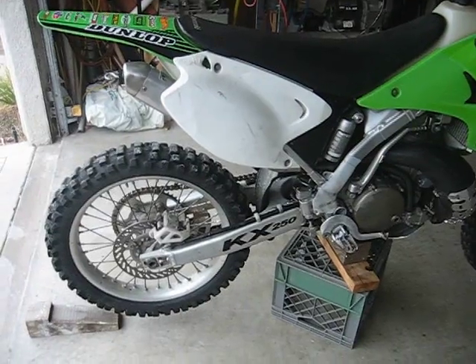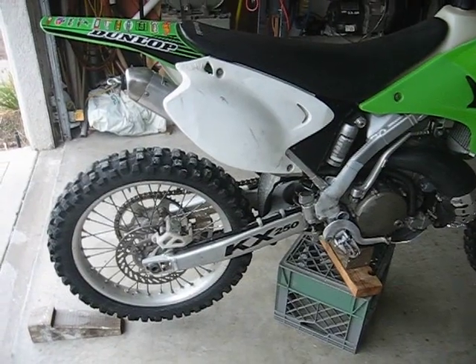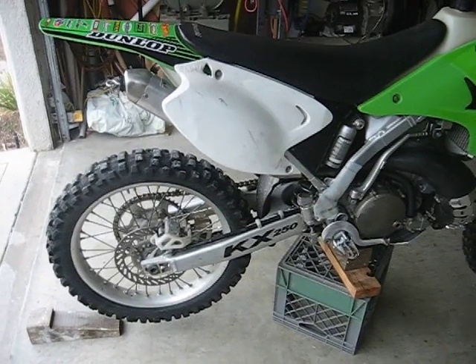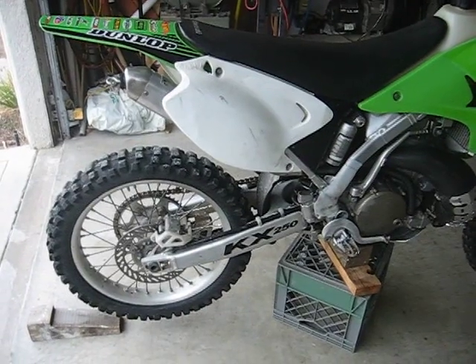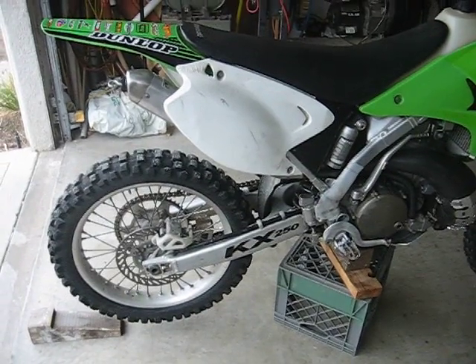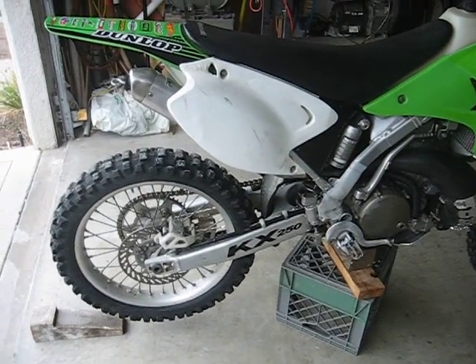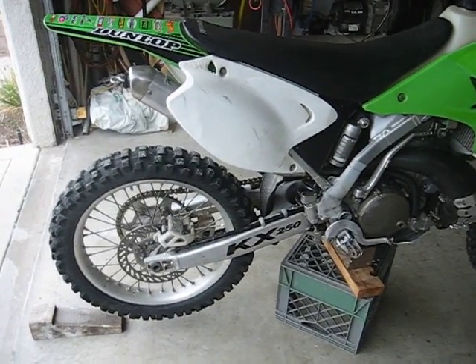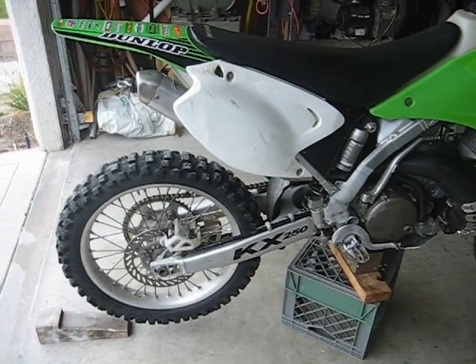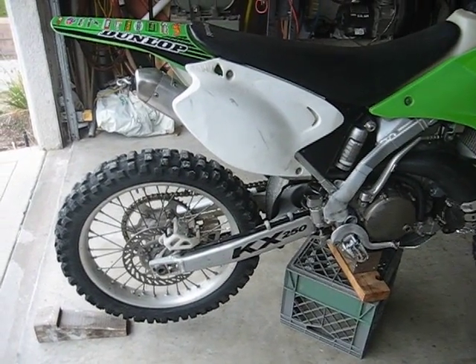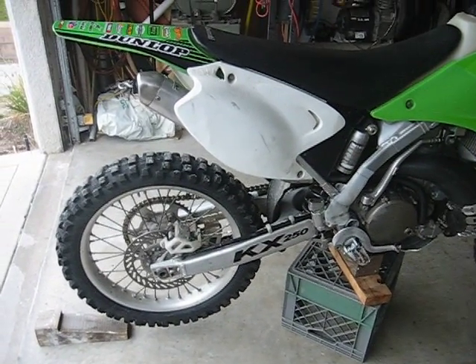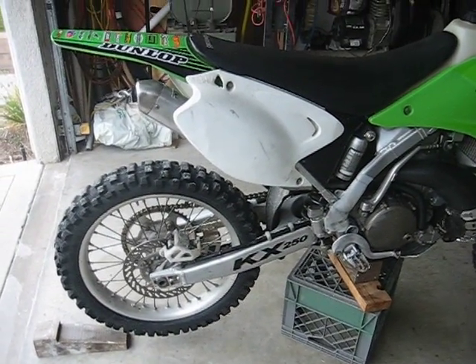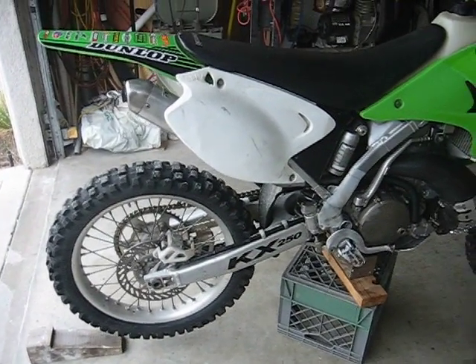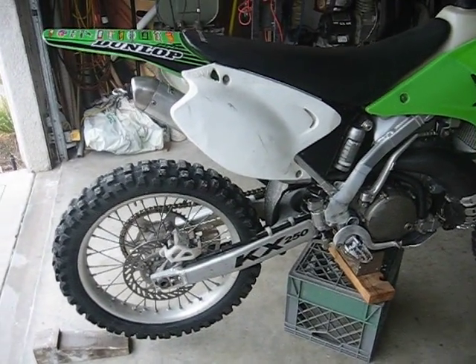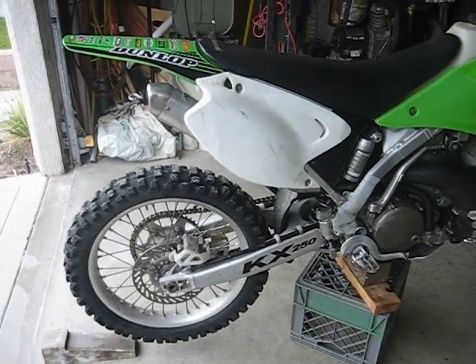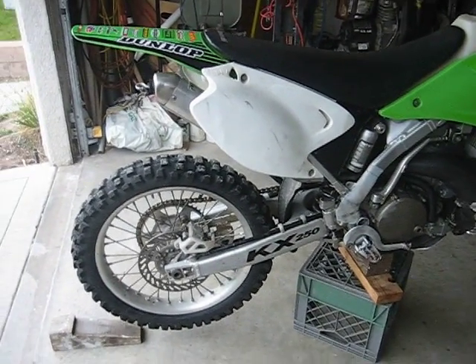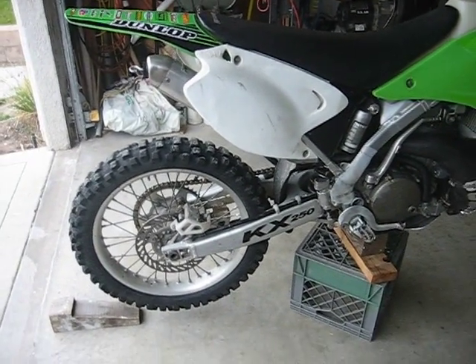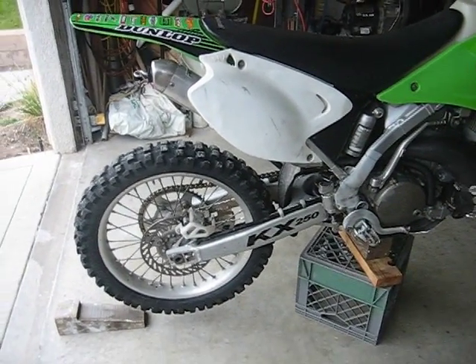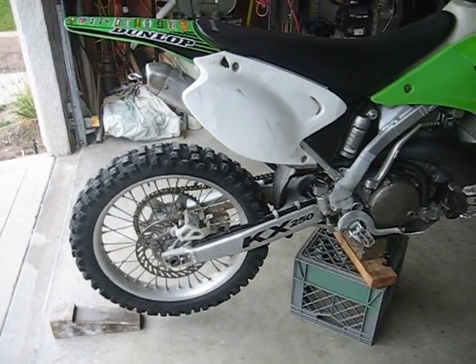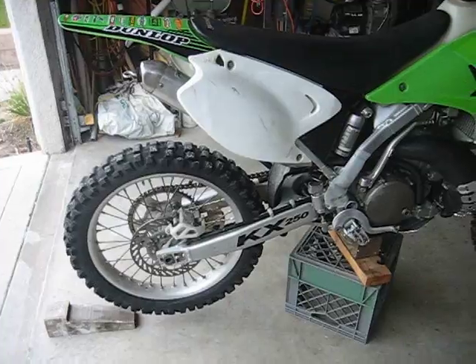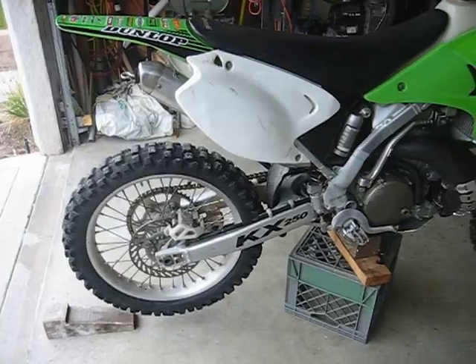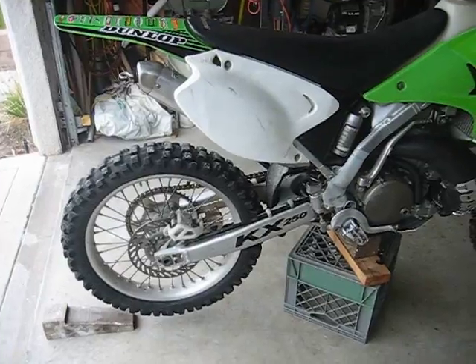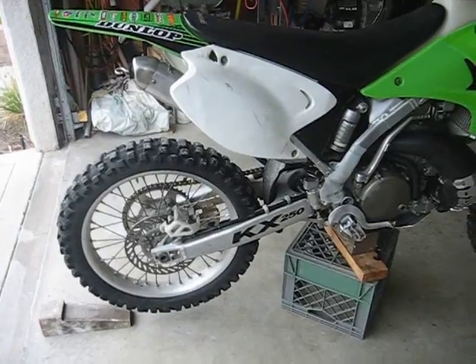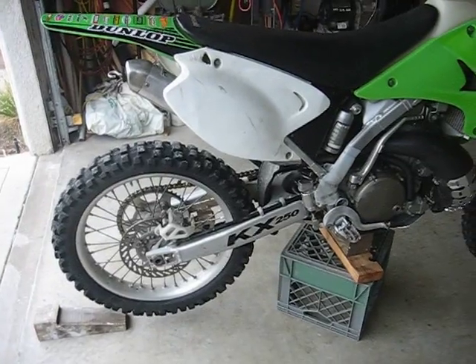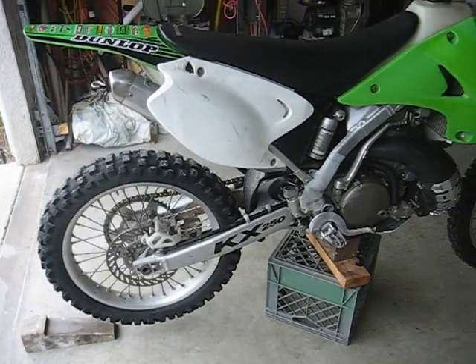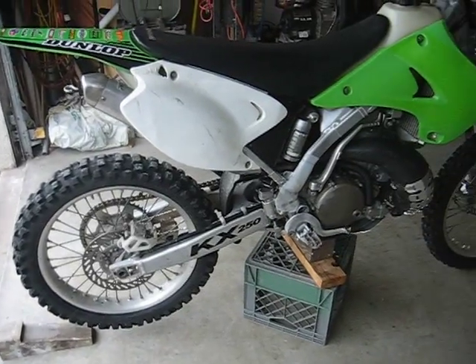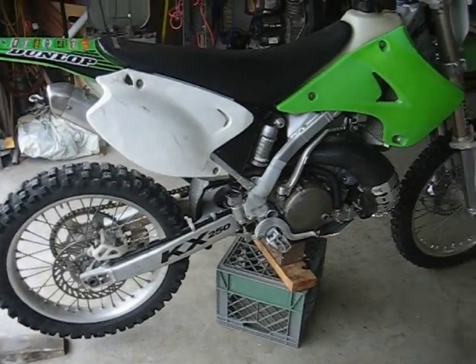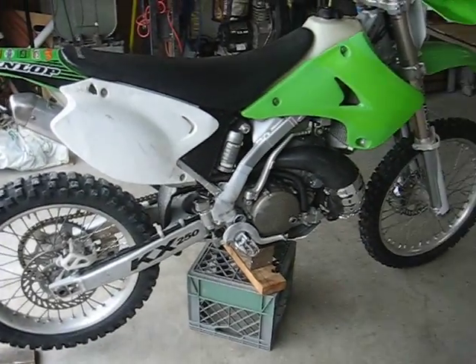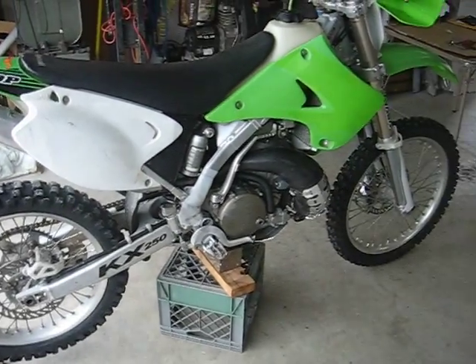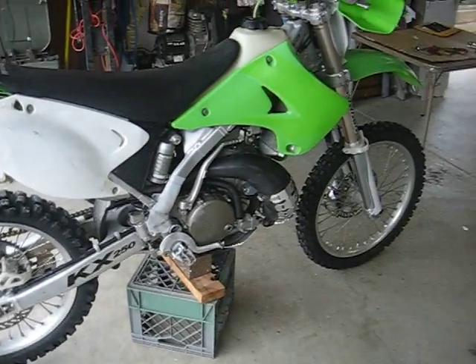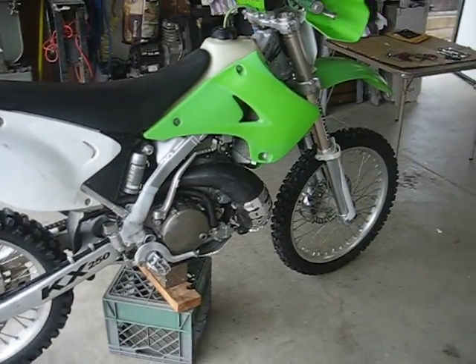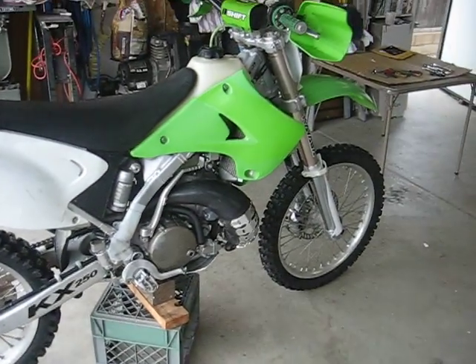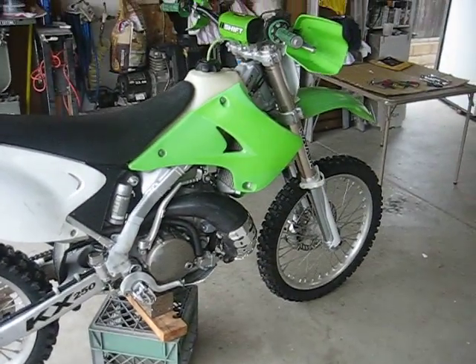Hello, Jim here from Team Squirrel. What I'm going to be doing today is revalving the rear shock on my Japanese motorcycle.